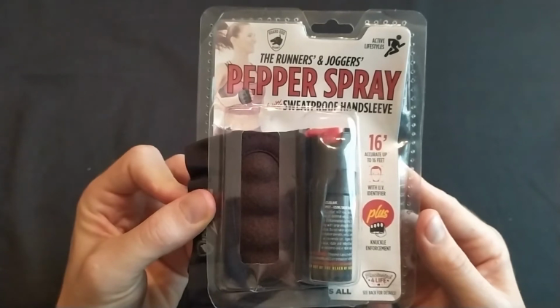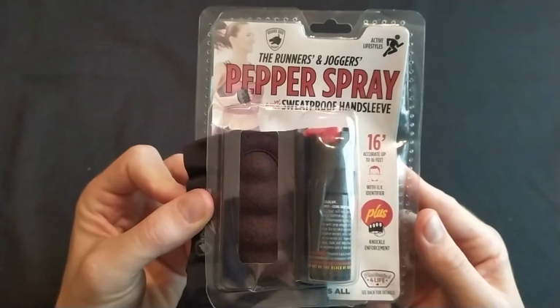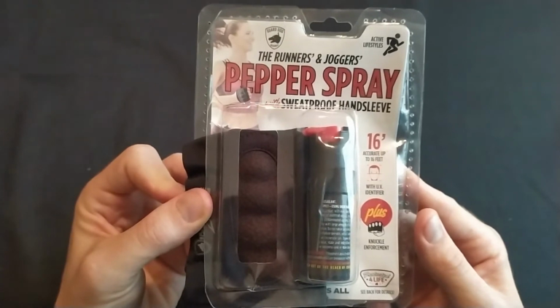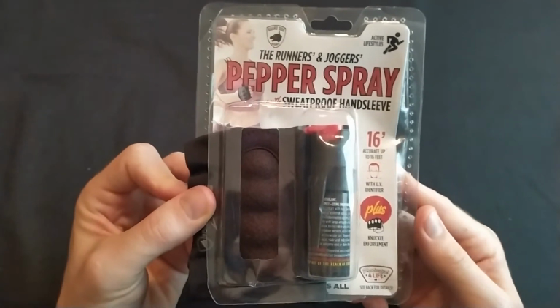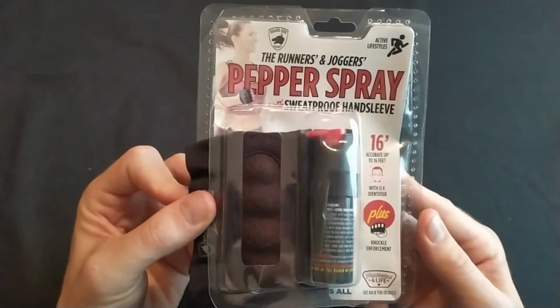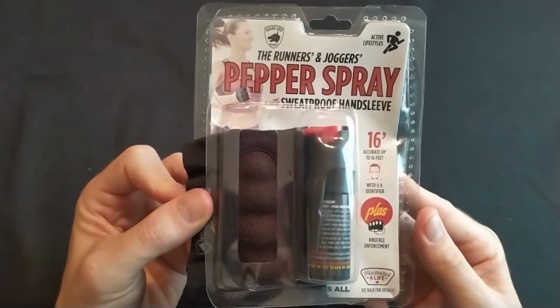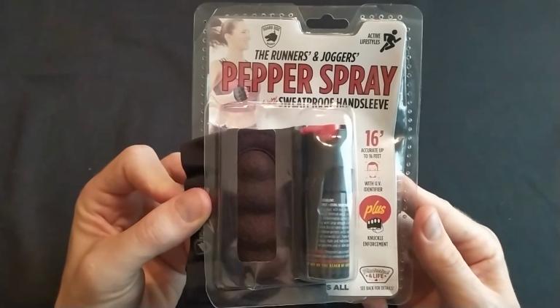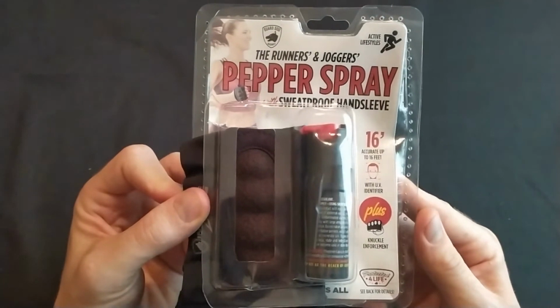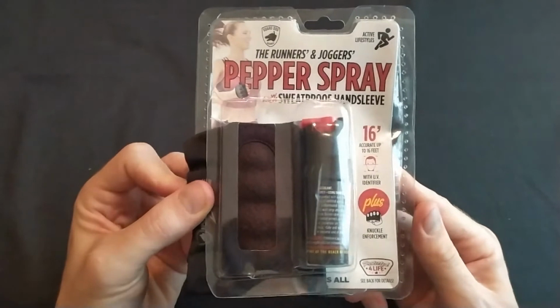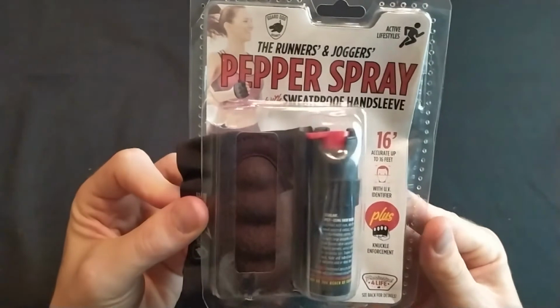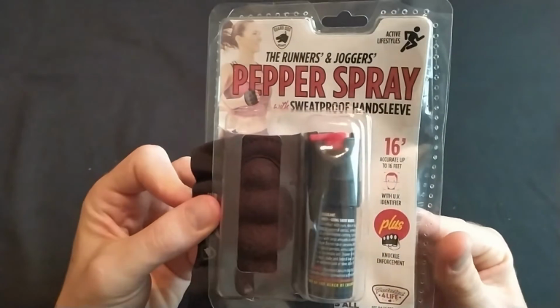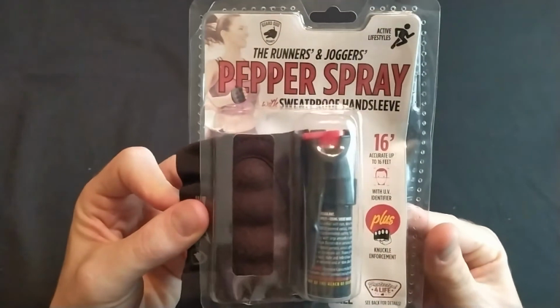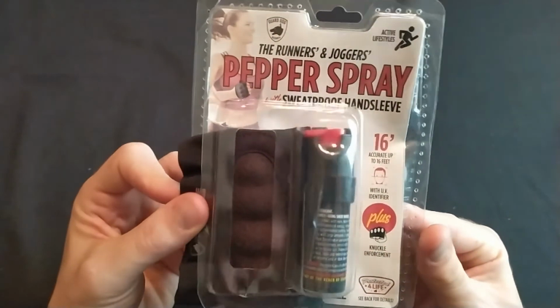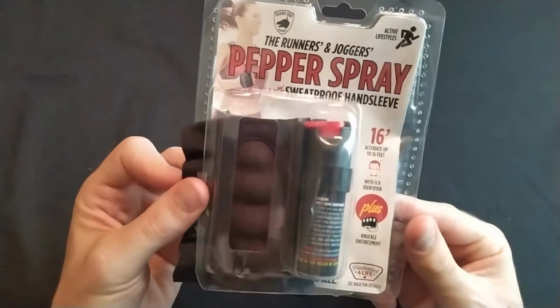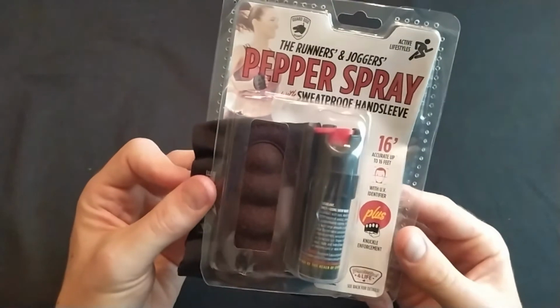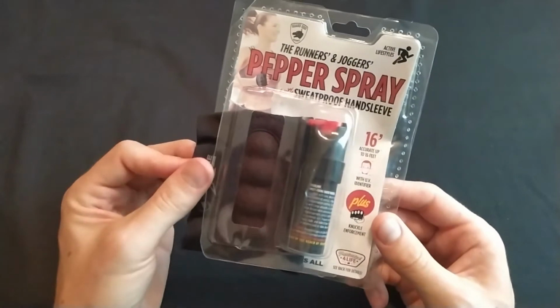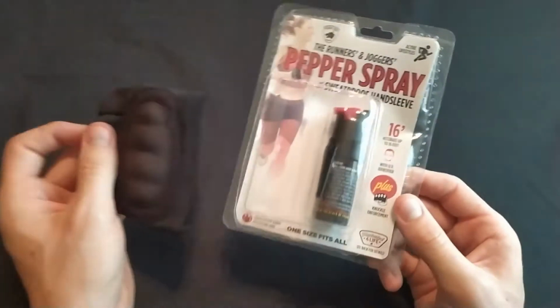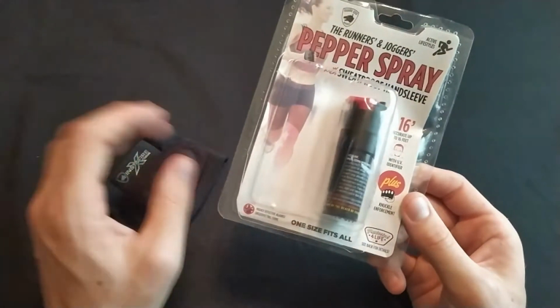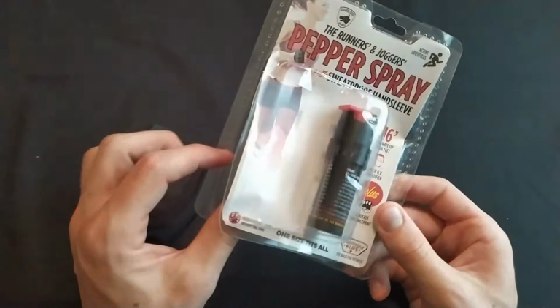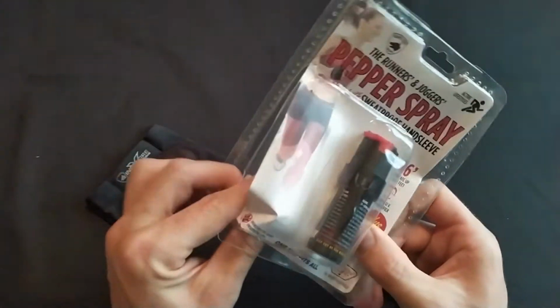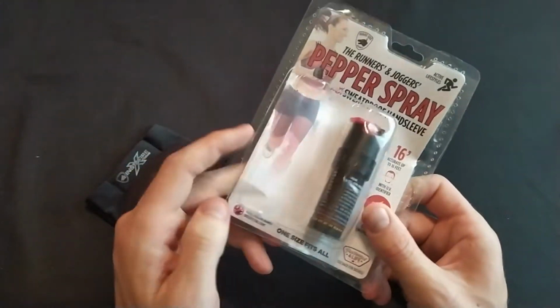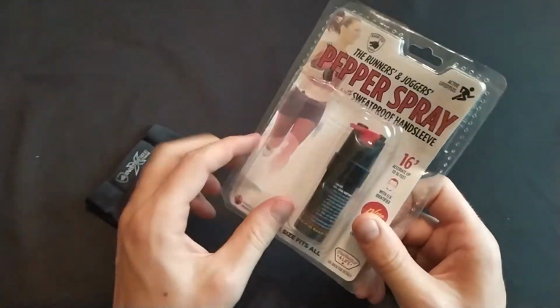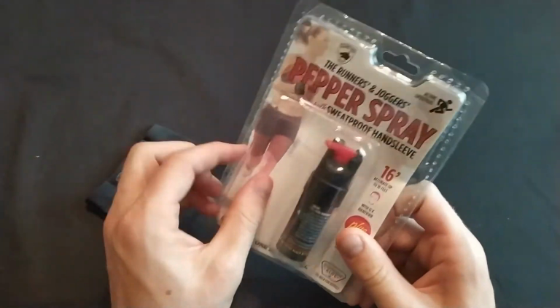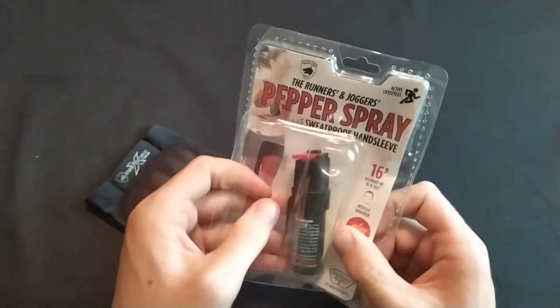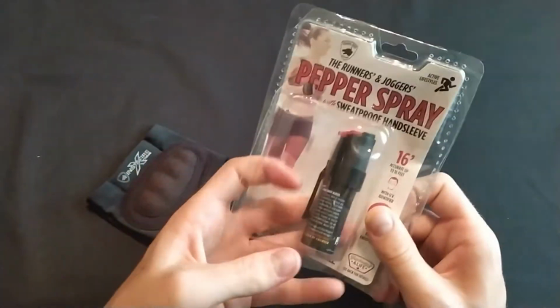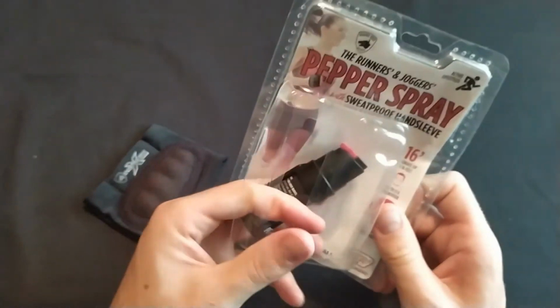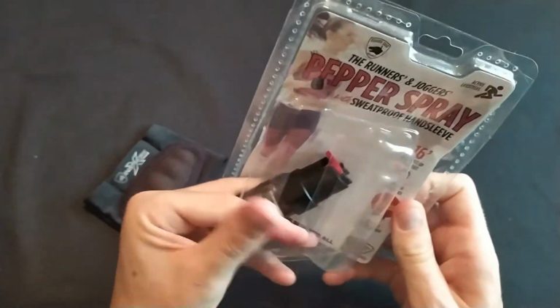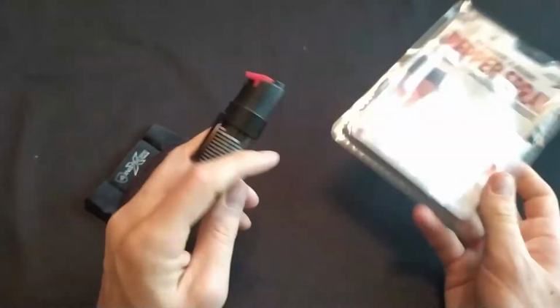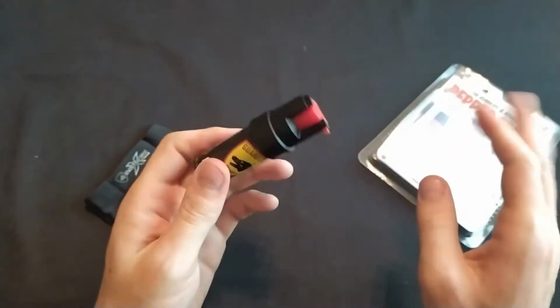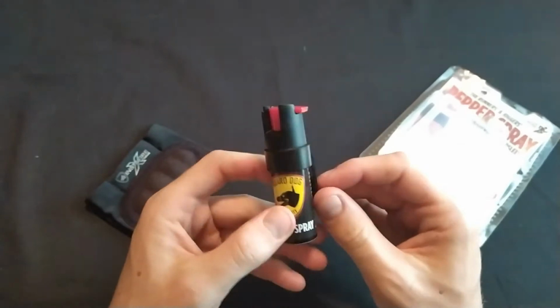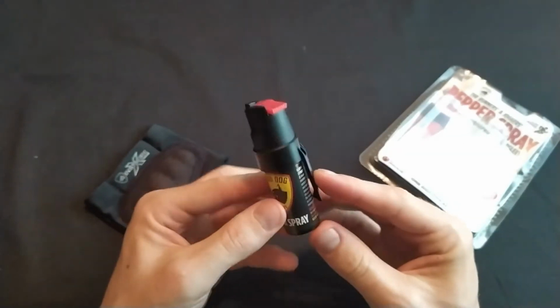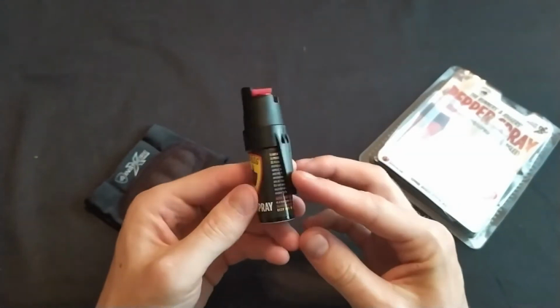This is my review of a Guard Dog pepper spray that comes with a sweat-proof hand sleeve. Here's the hand sleeve, and here's the pepper spray. It also comes with a clip, which is nice.